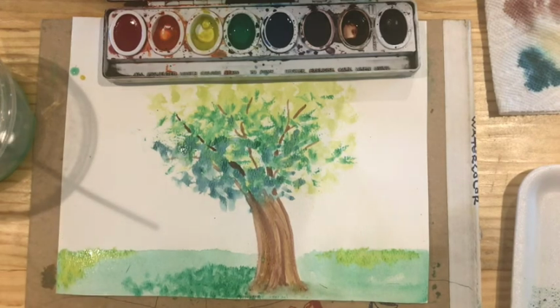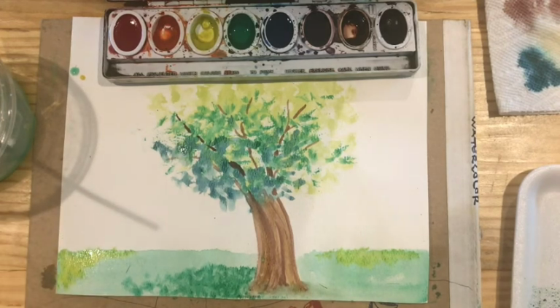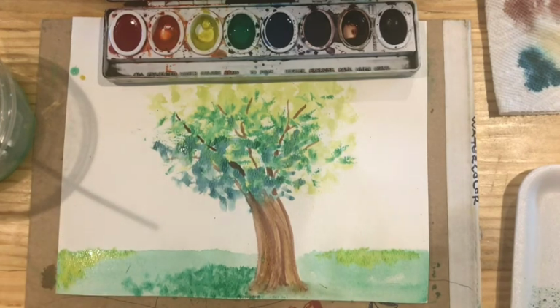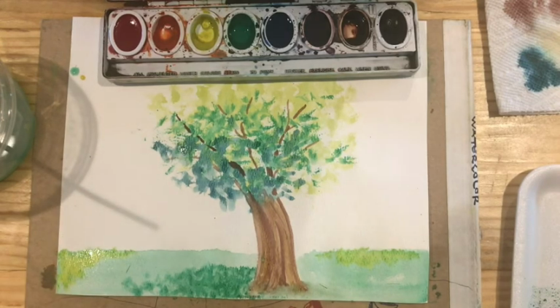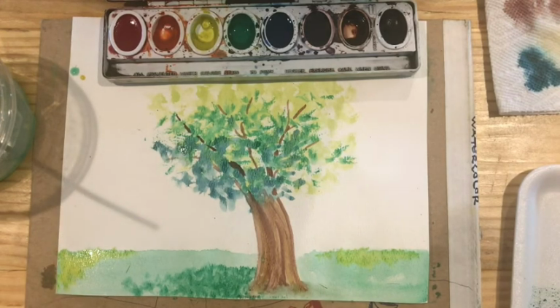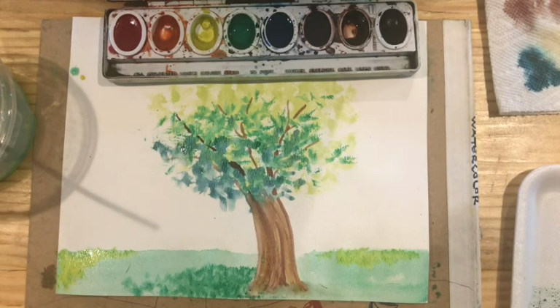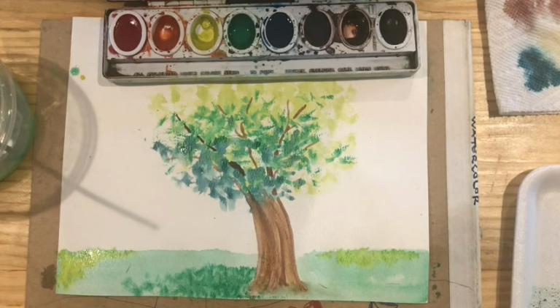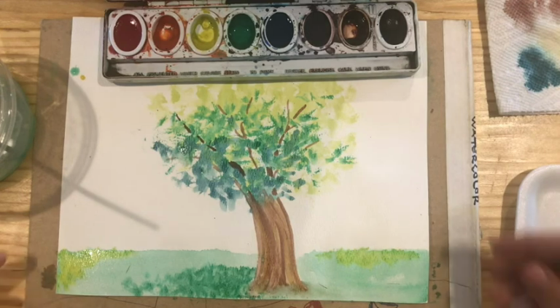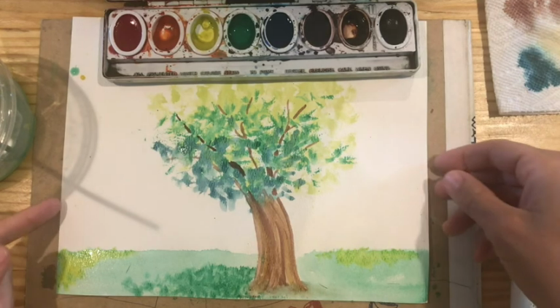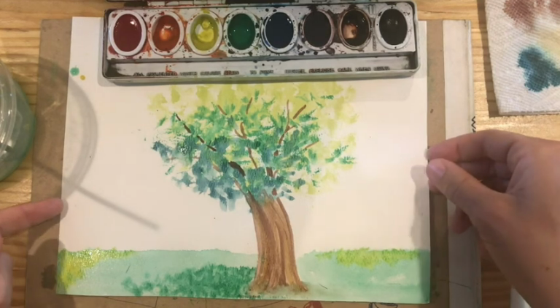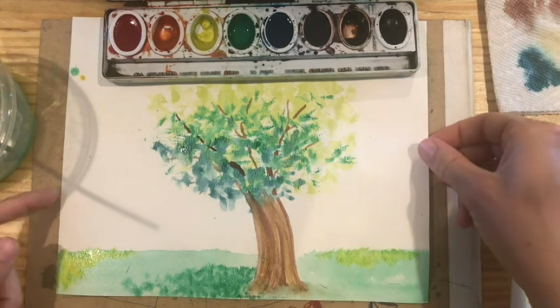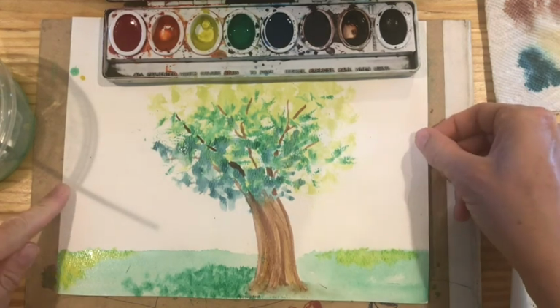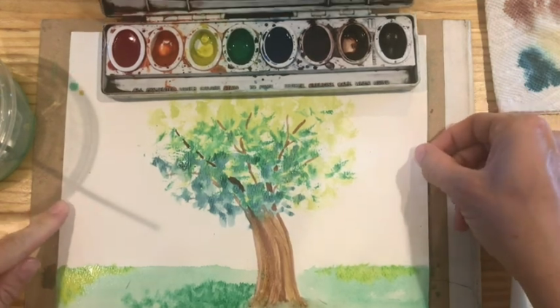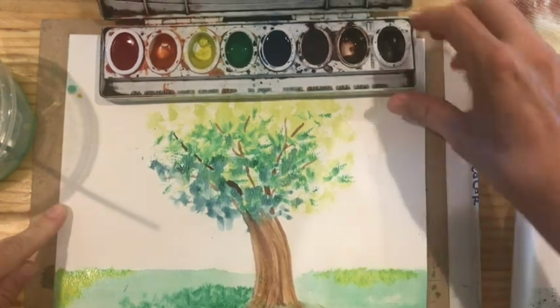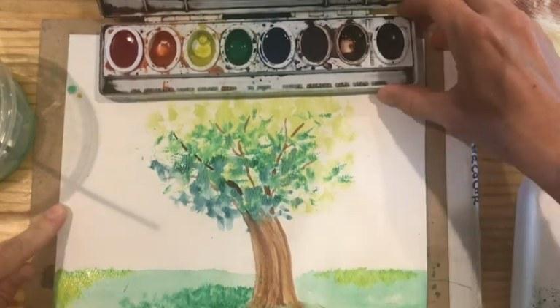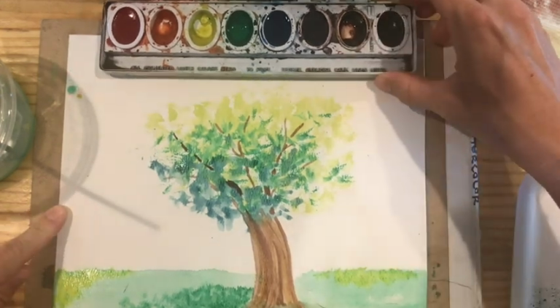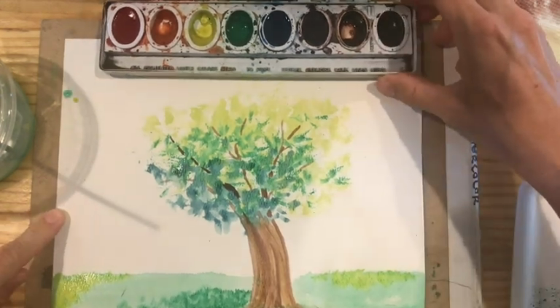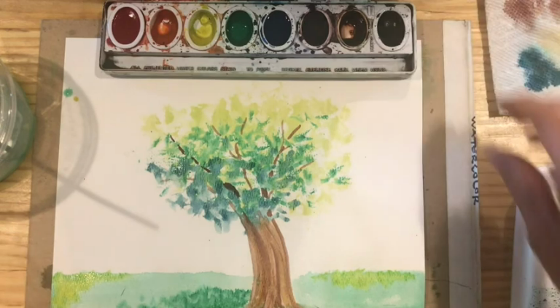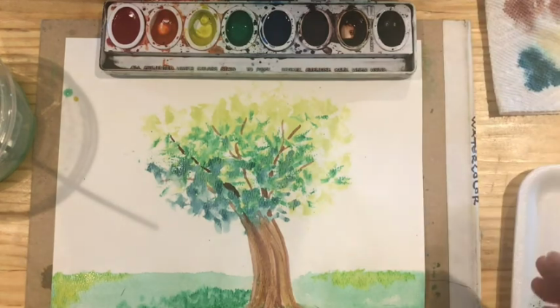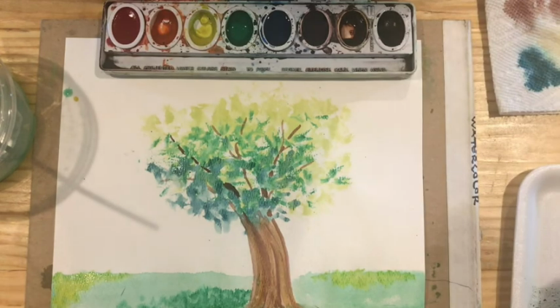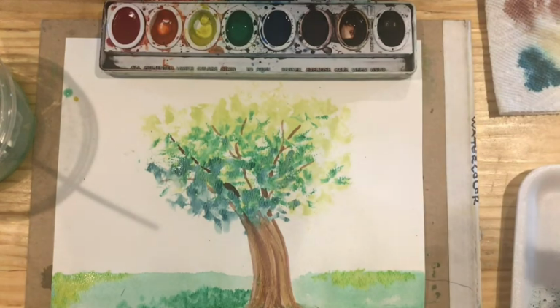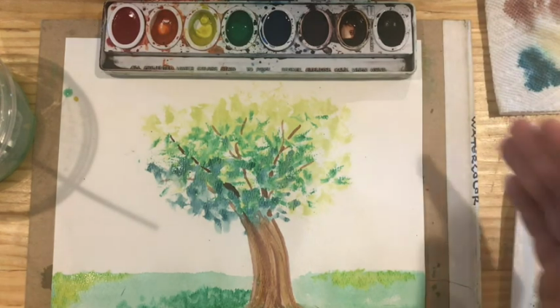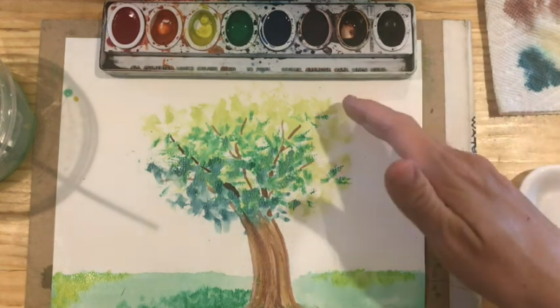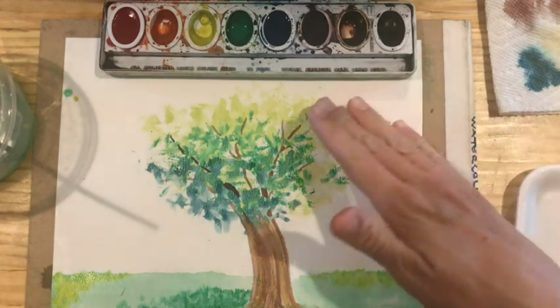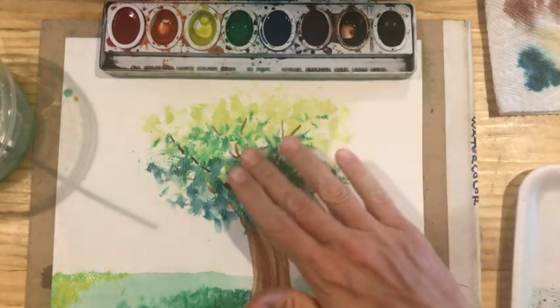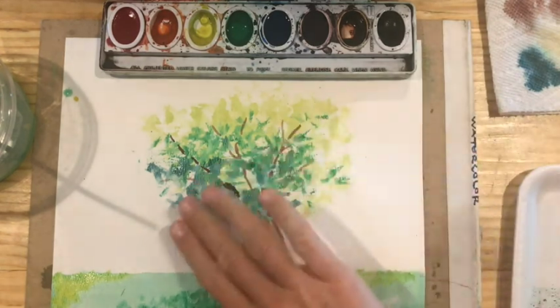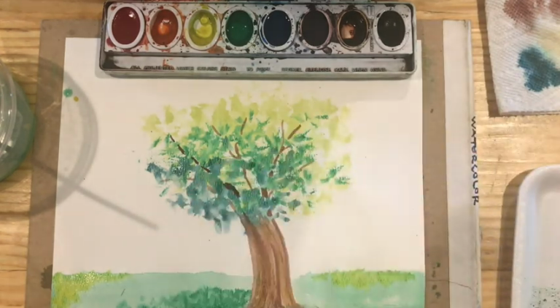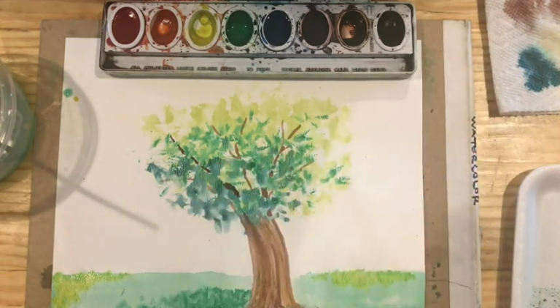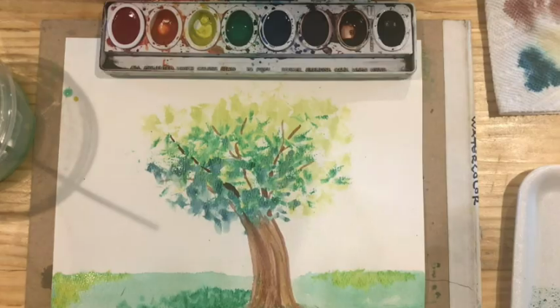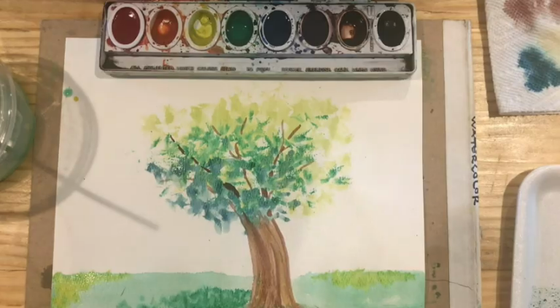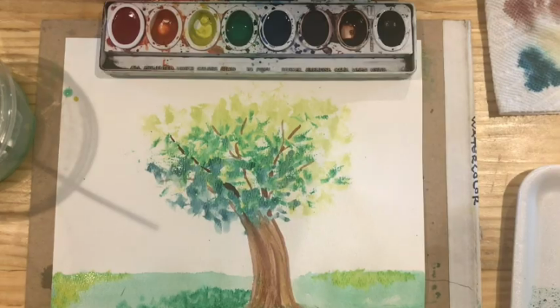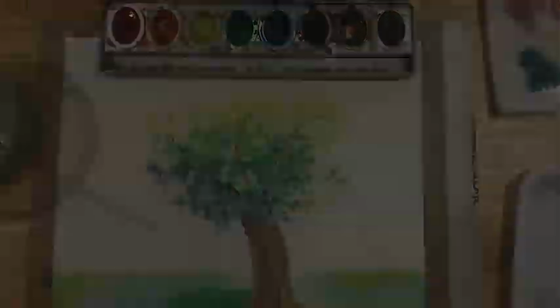There is our start to one type of technique for creating a tree using watercolor — the combinations between yellow-green, green, and blue-green. Look forward to seeing you all next time!